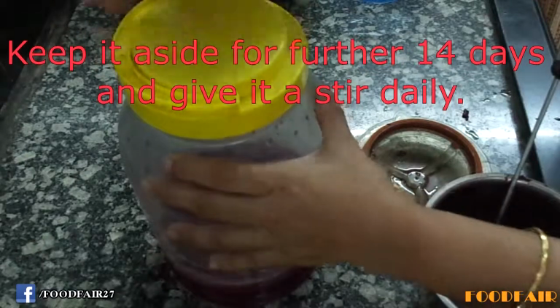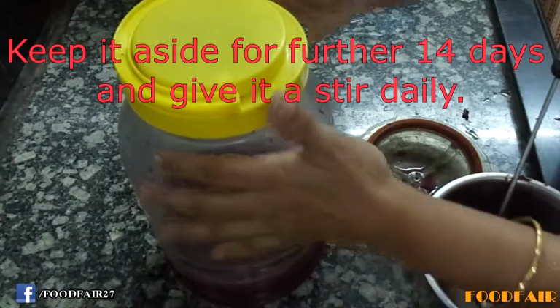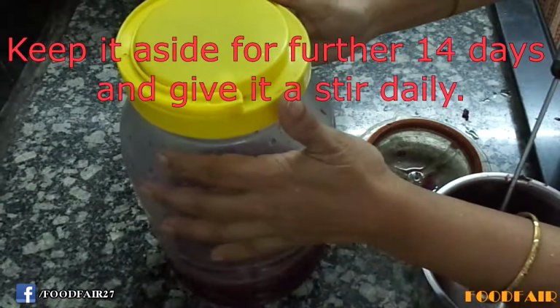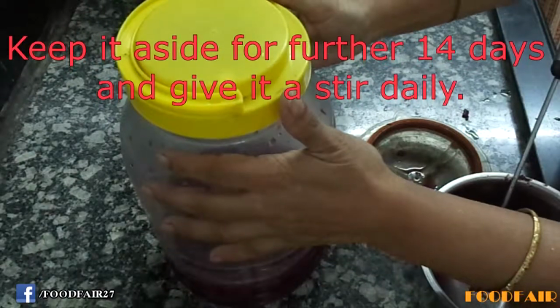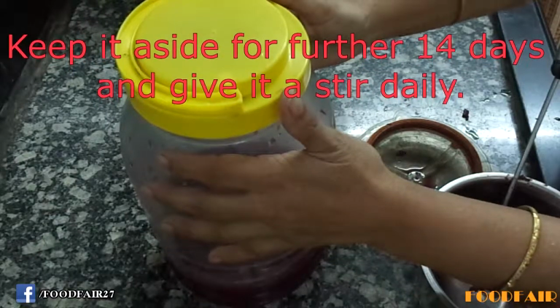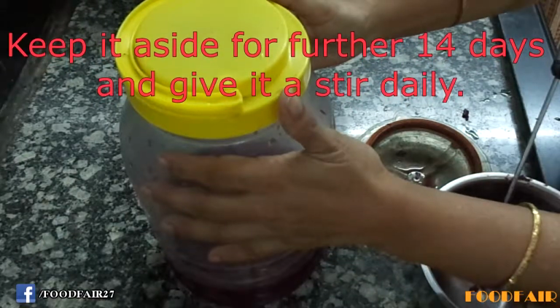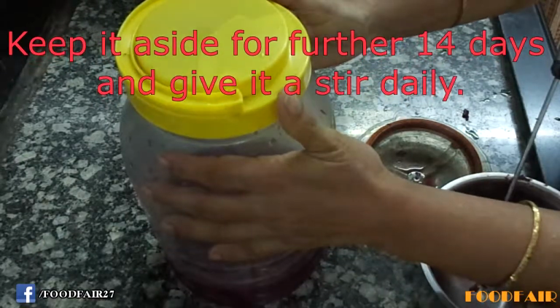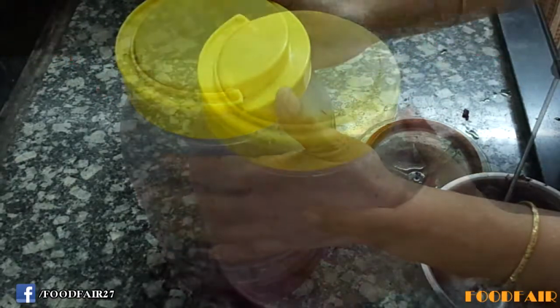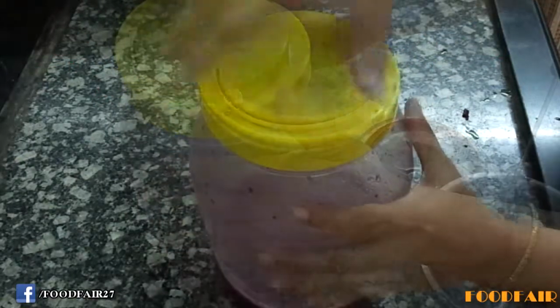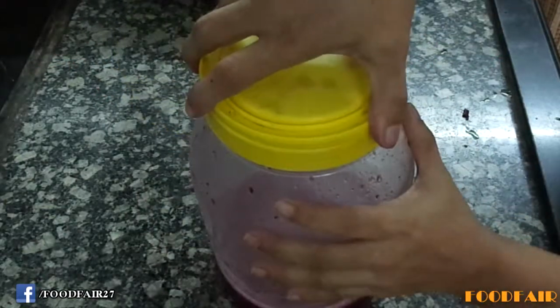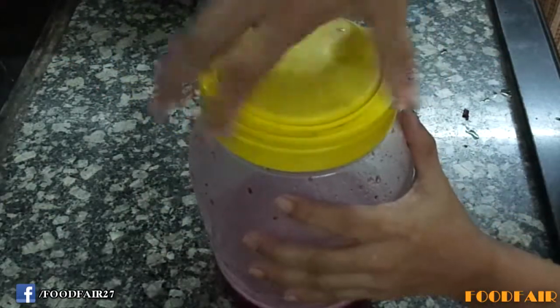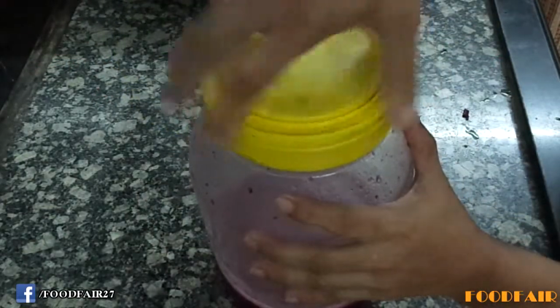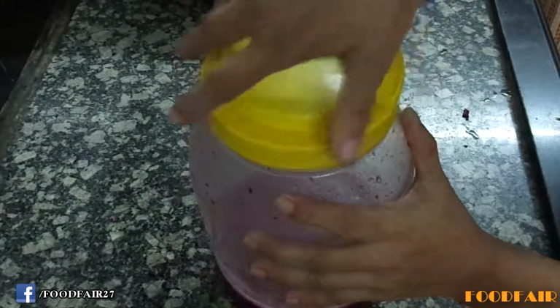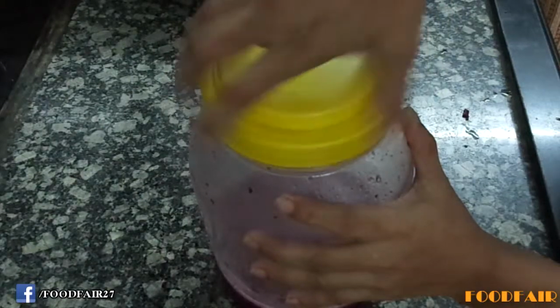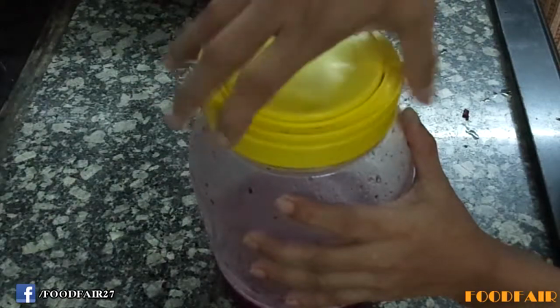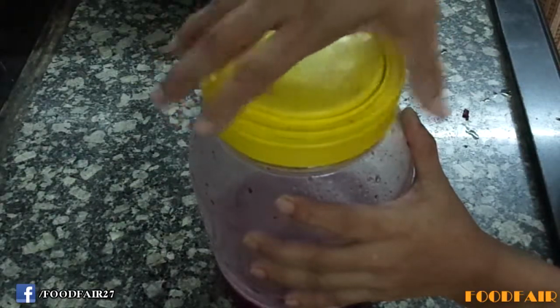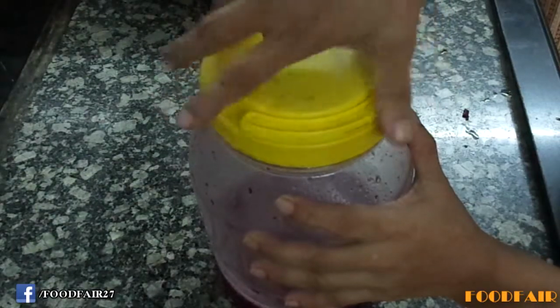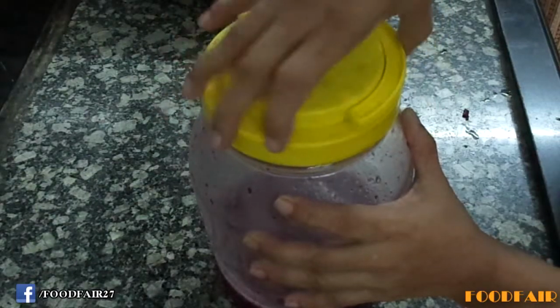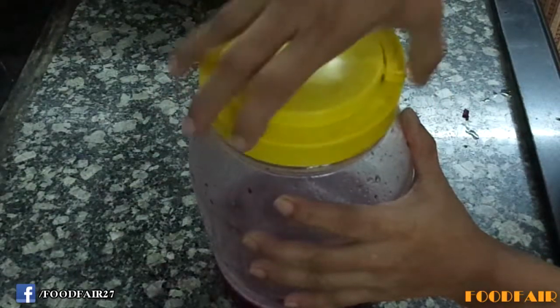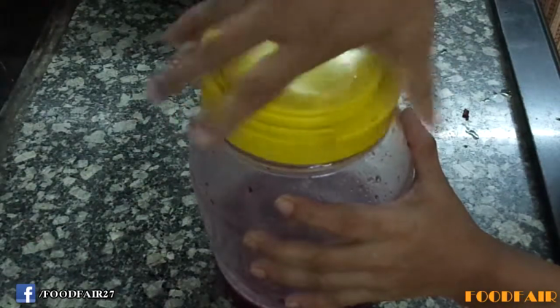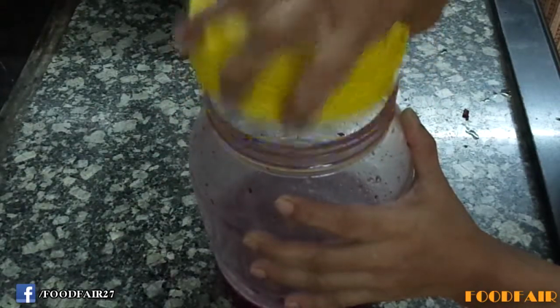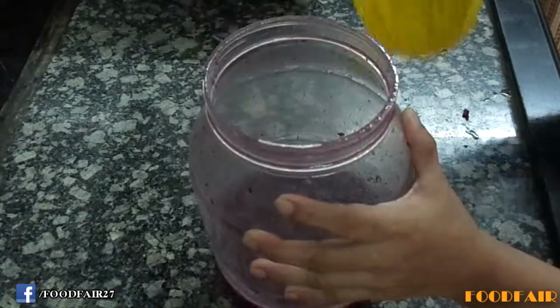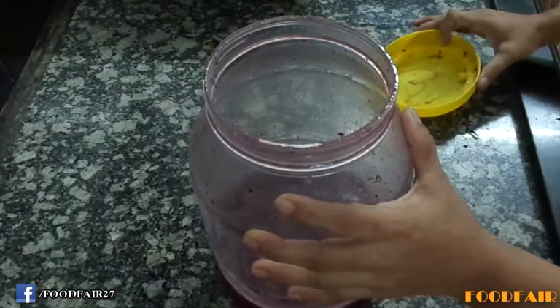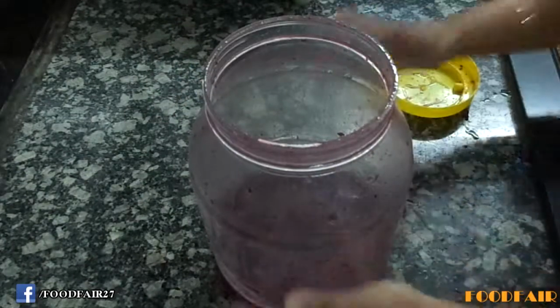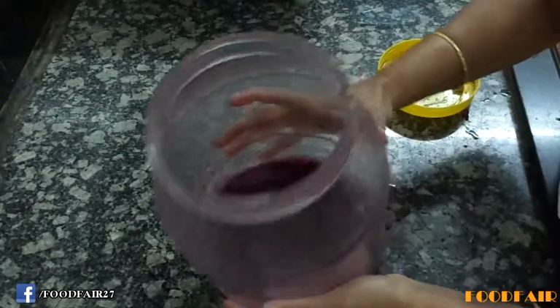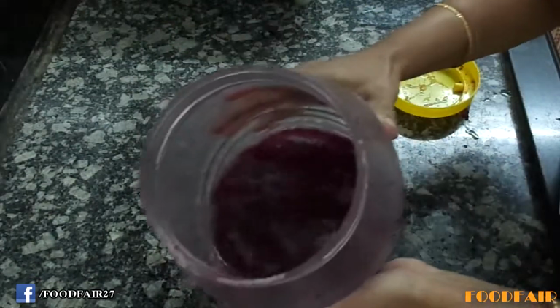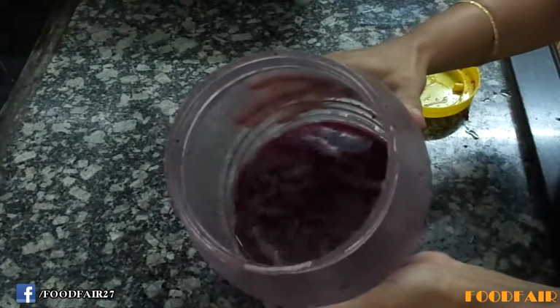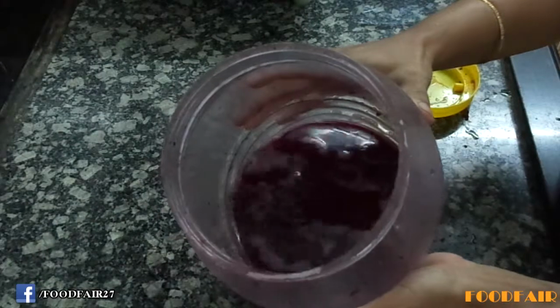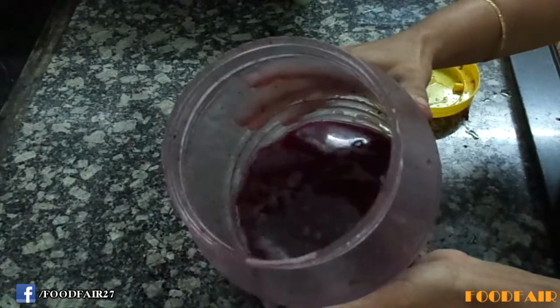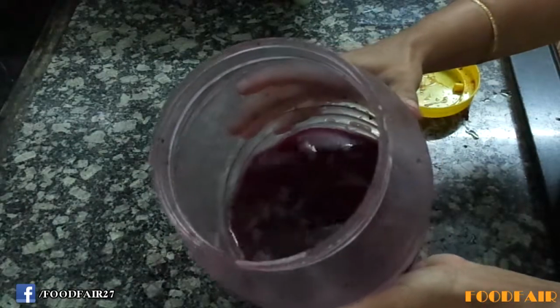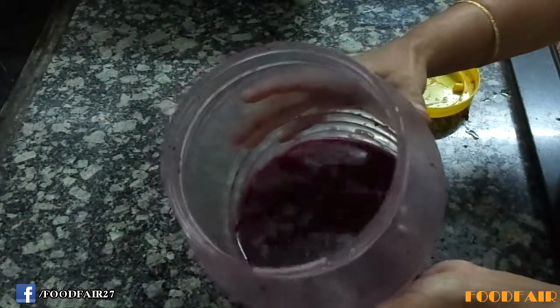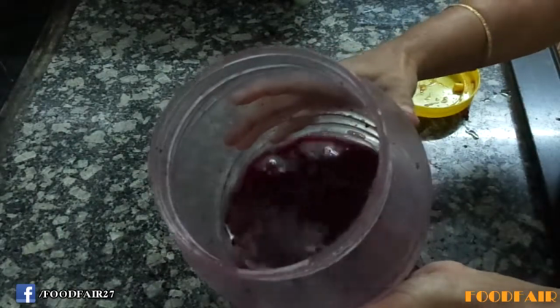Give it a stir daily. After 14 days, our wine is brewed nicely. It will look like this — it's ready.